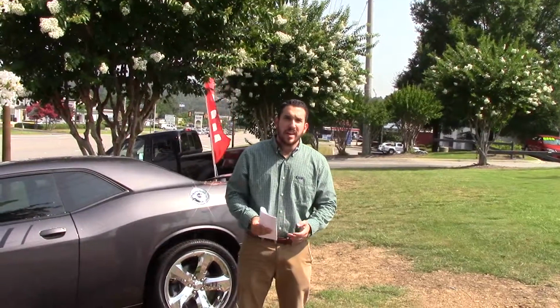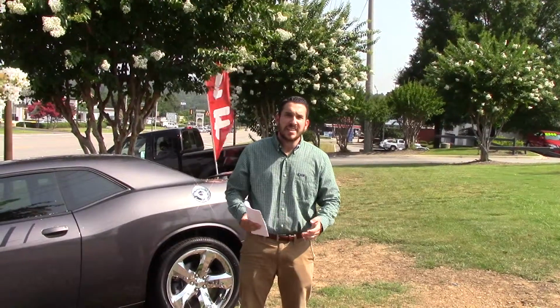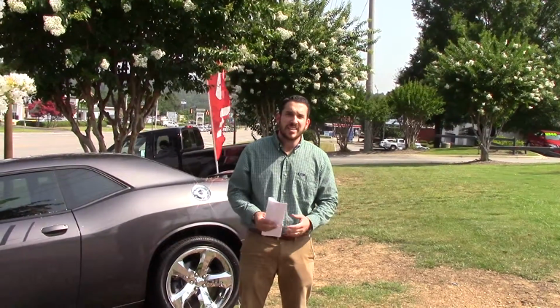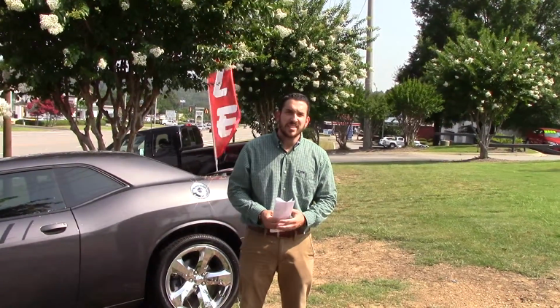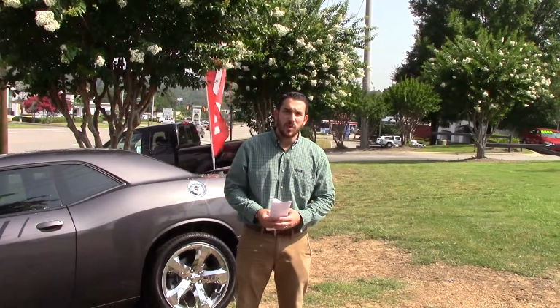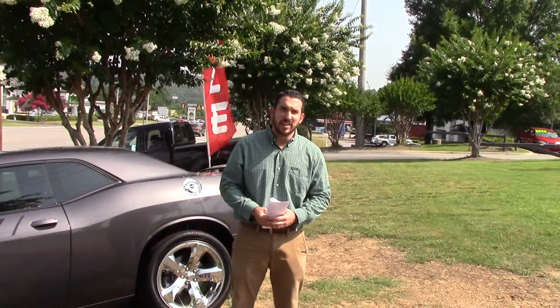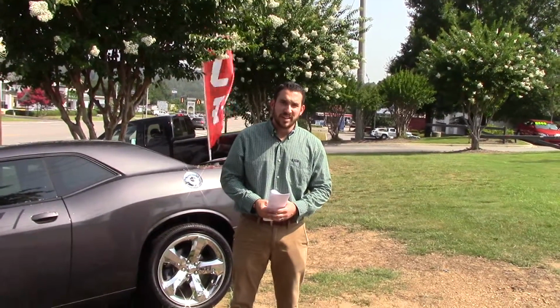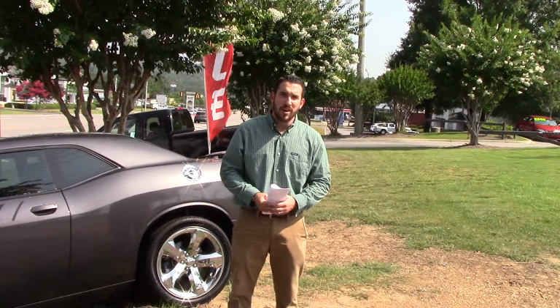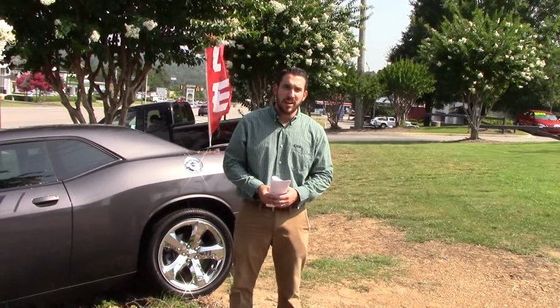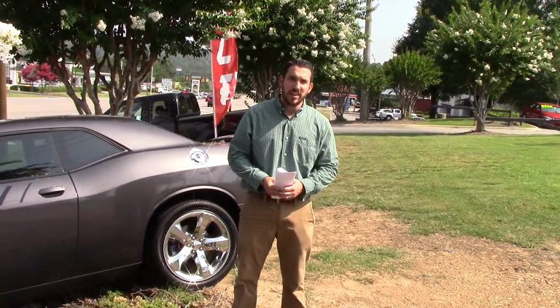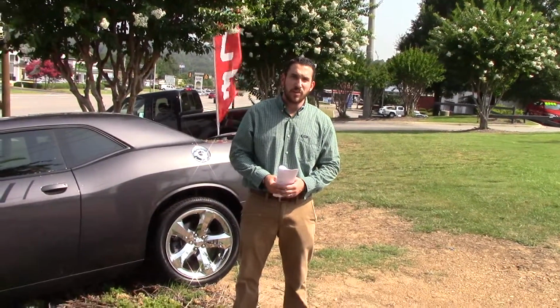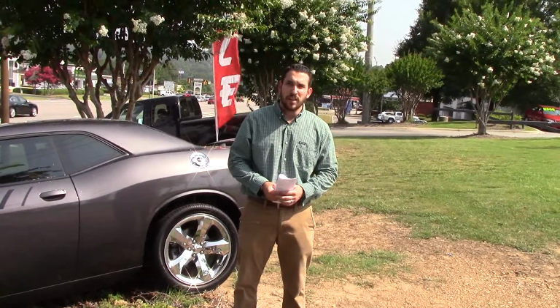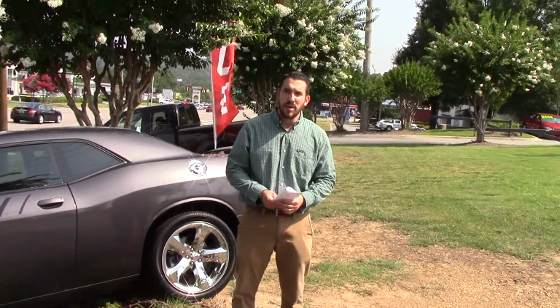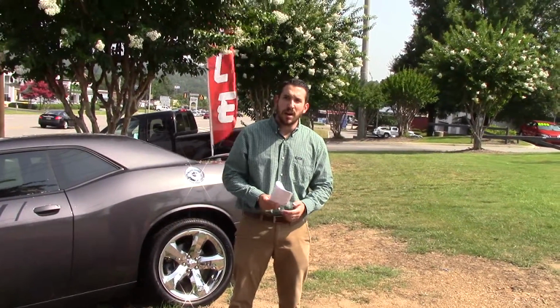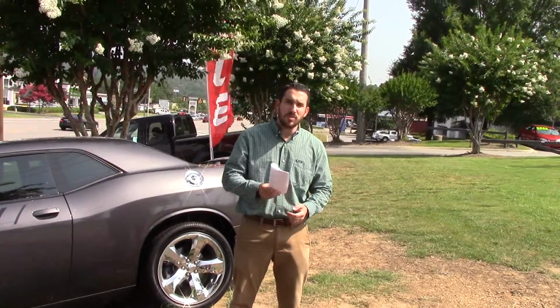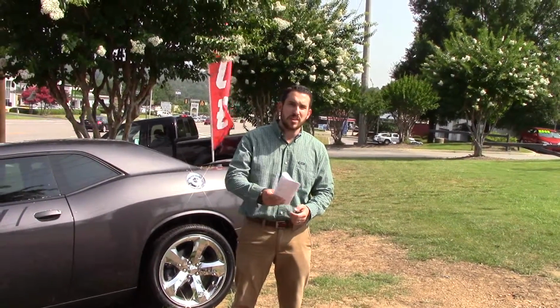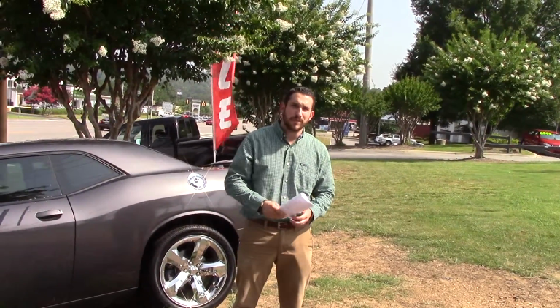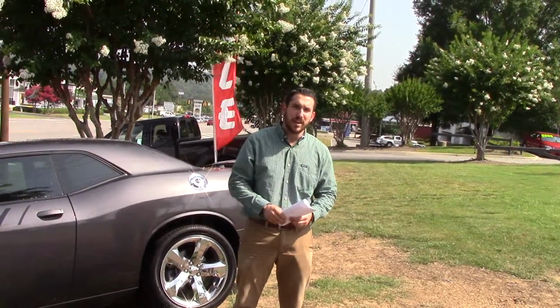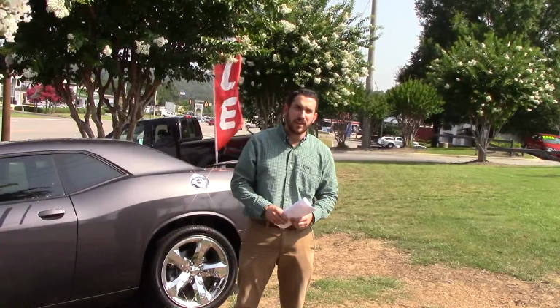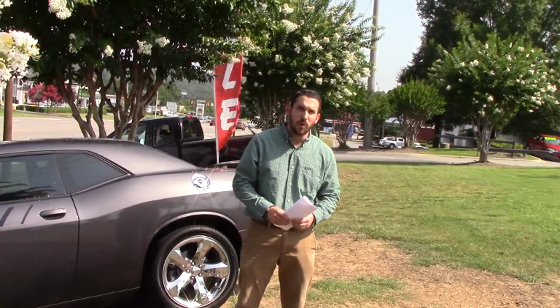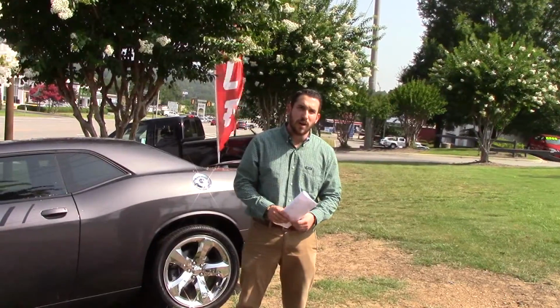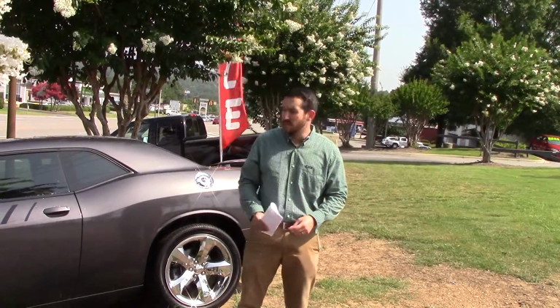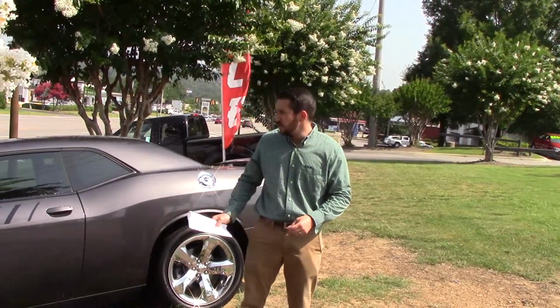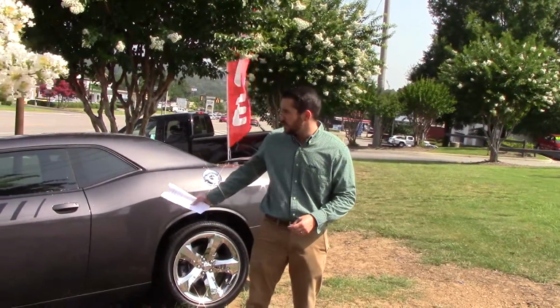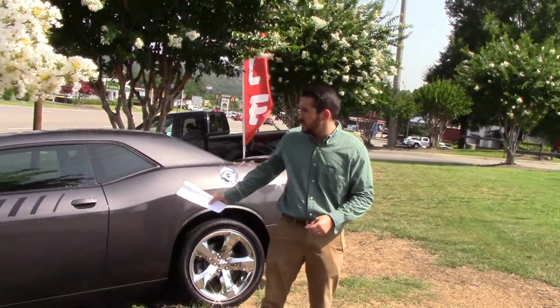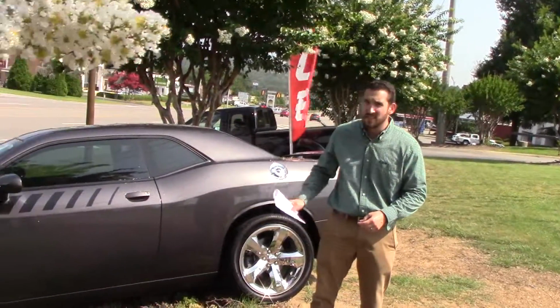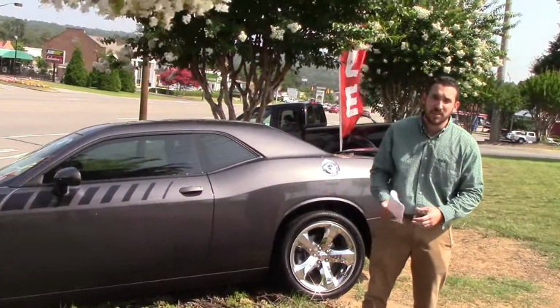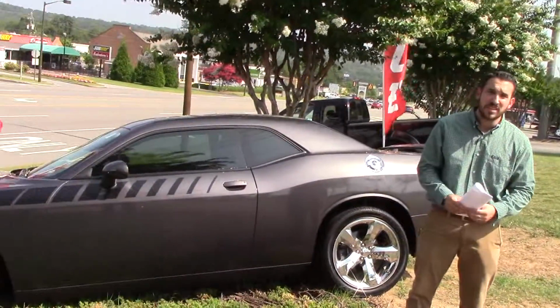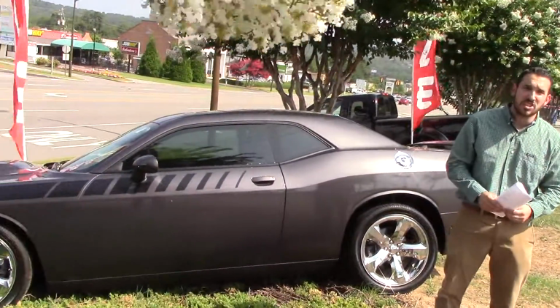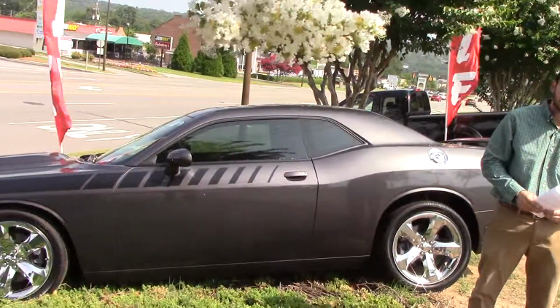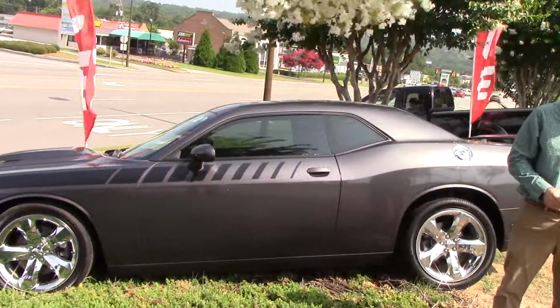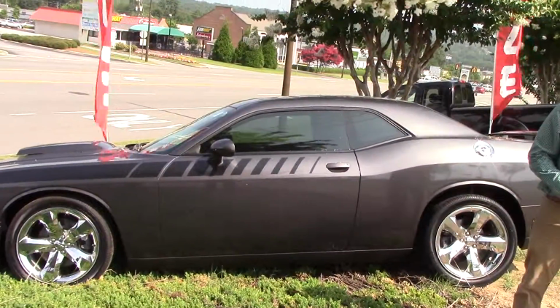Hey Cindy, this is Wiley here, Tamron Hyundai here in Hoover, Alabama. I want to thank you for your internet inquiry on this beautiful 2013 Challenger RT.